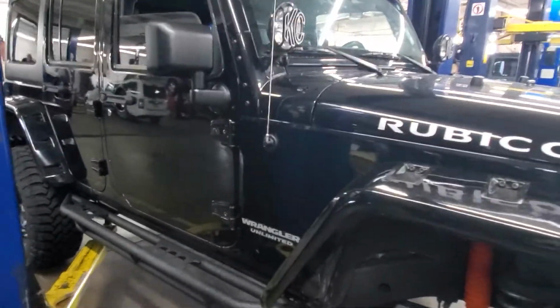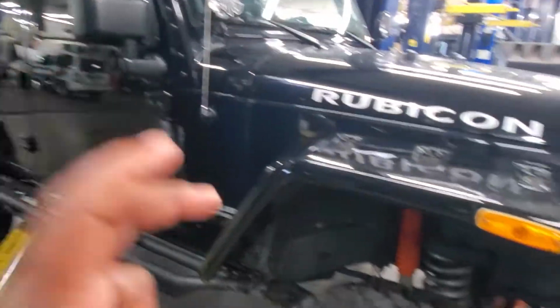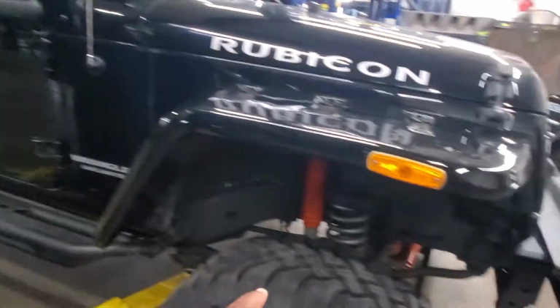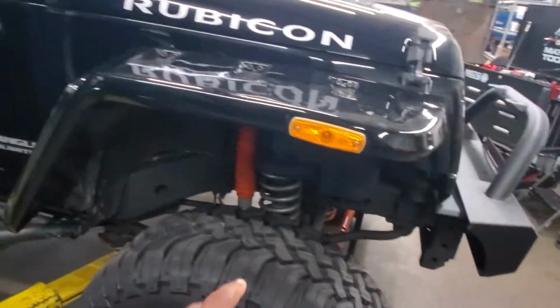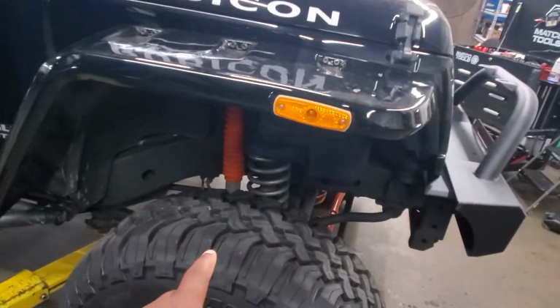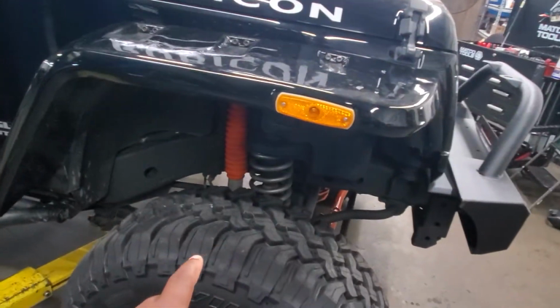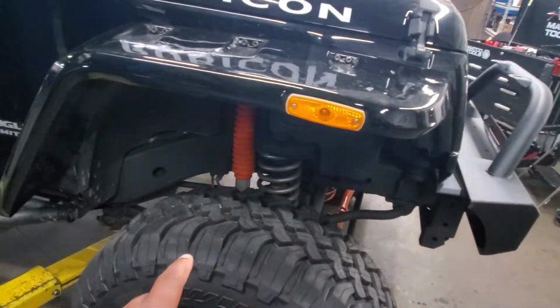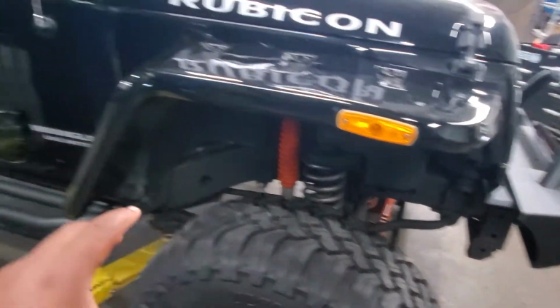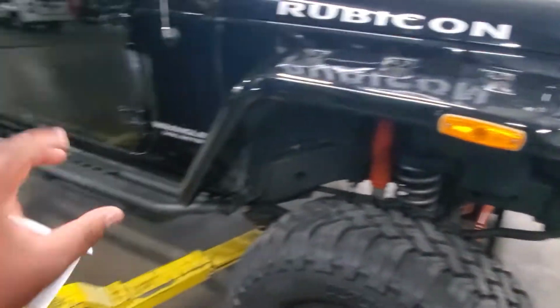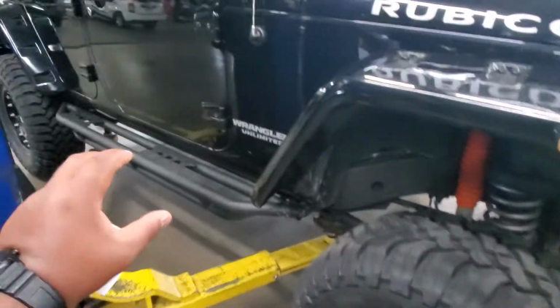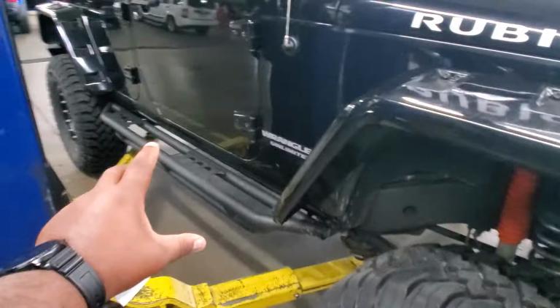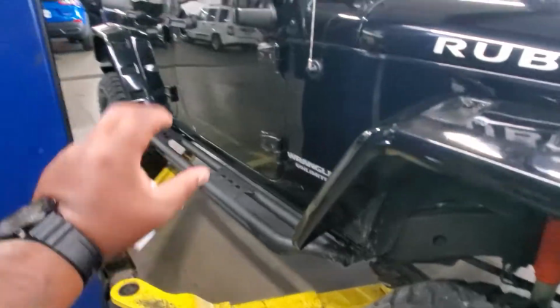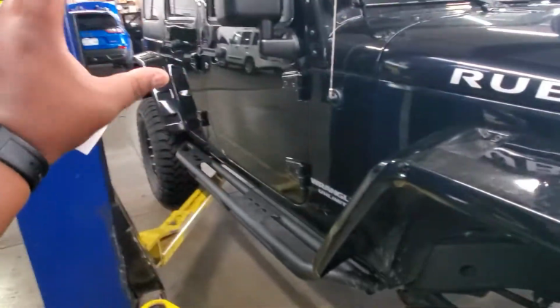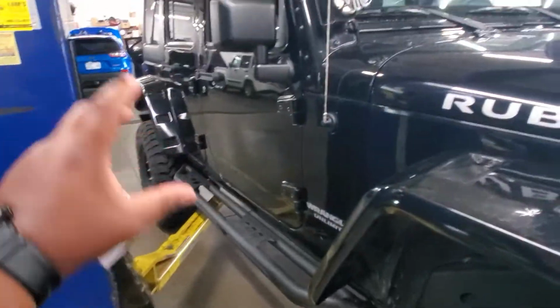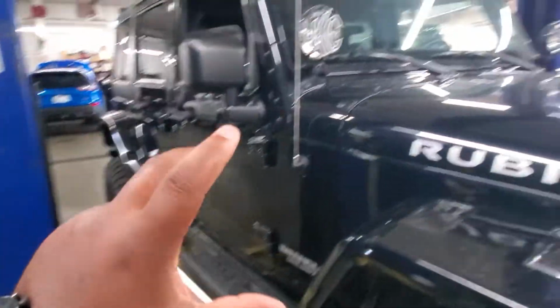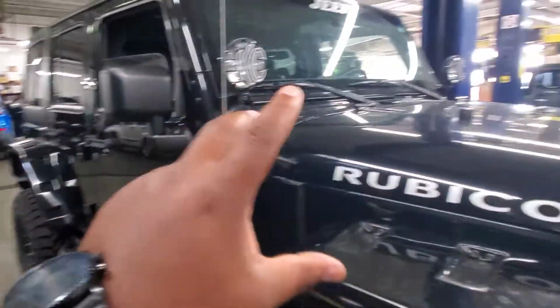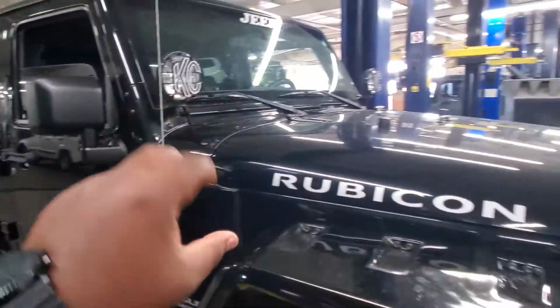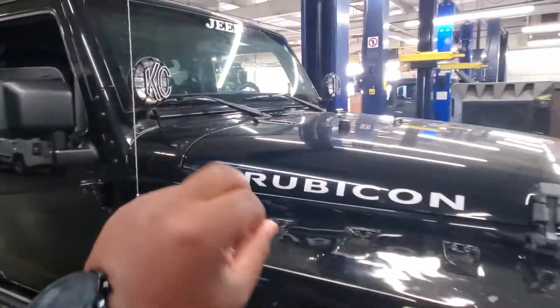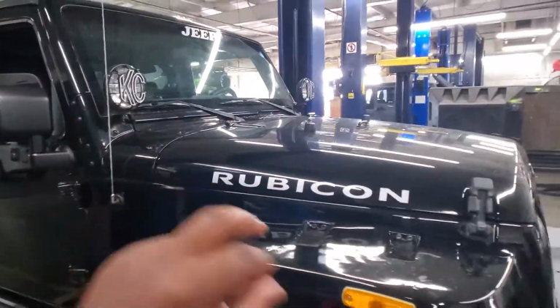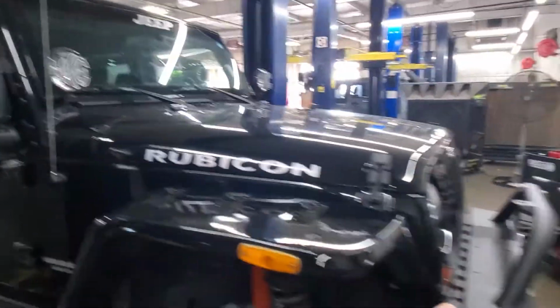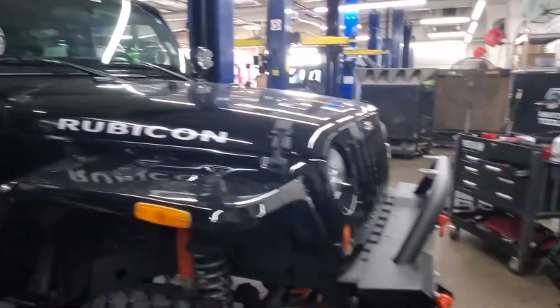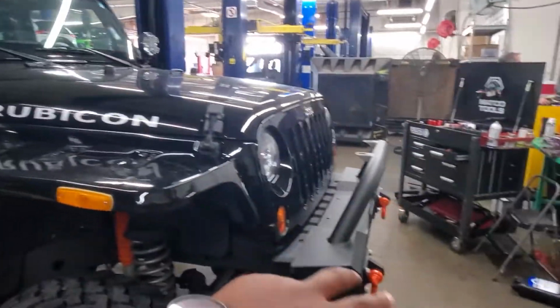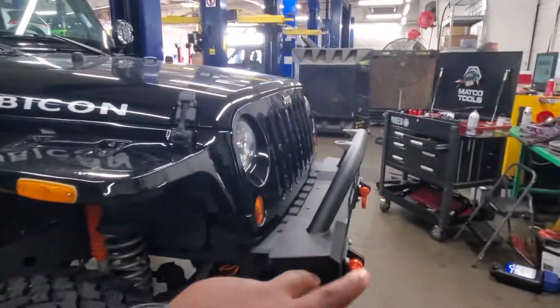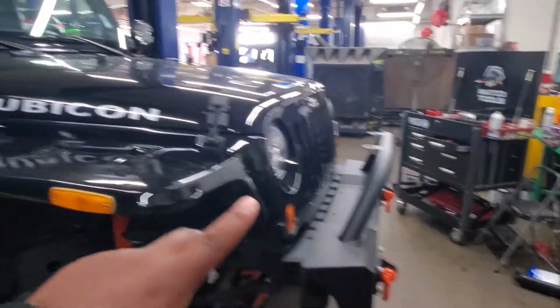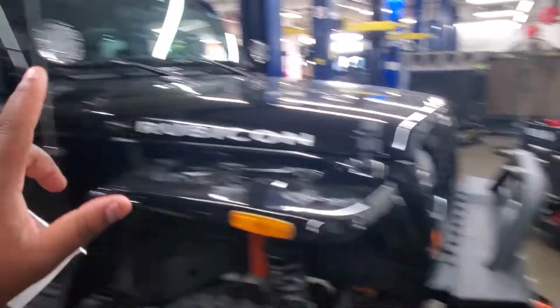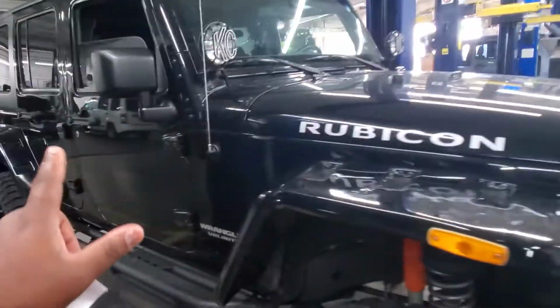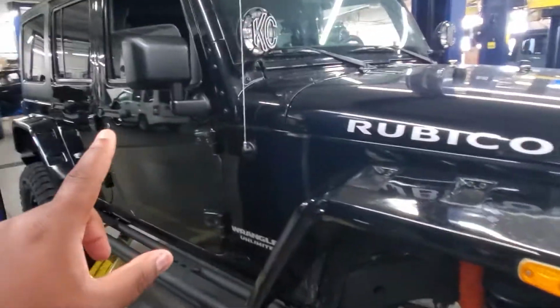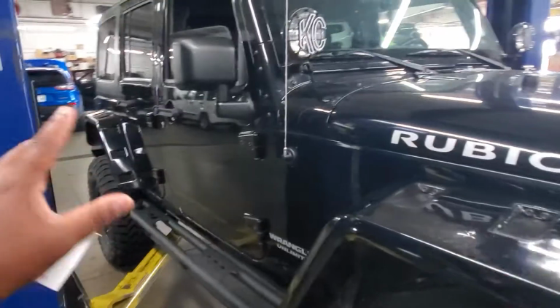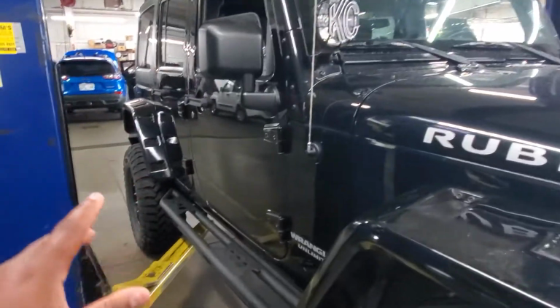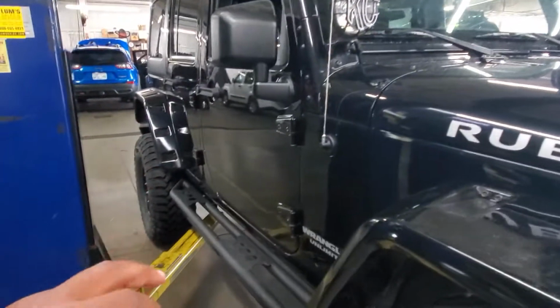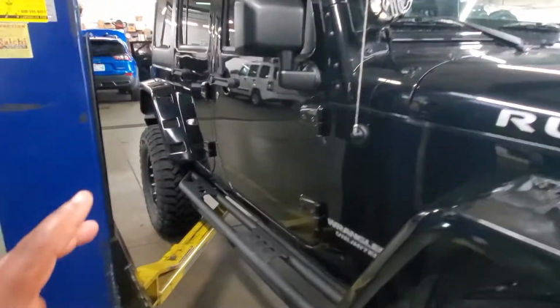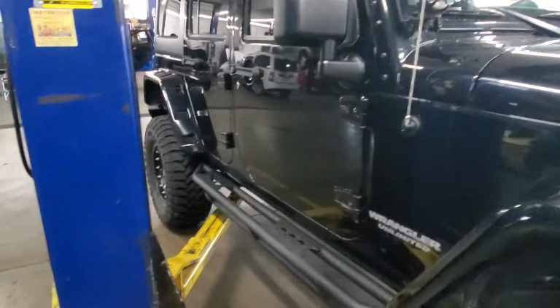It's got, obviously, the wheels and tires — brand new — running boards. Got some nice features, some nice add-ons that the previous owner put on it and left on it.